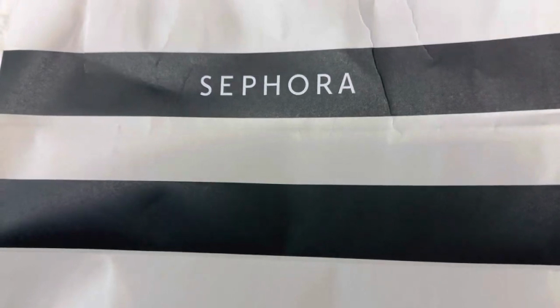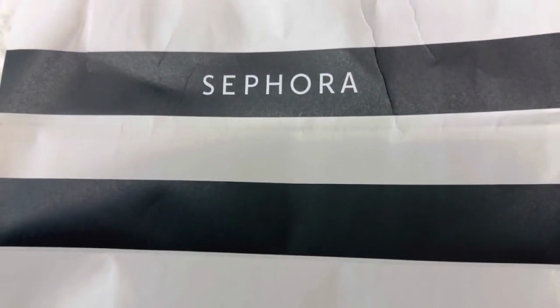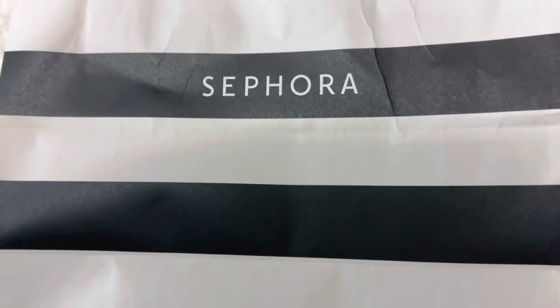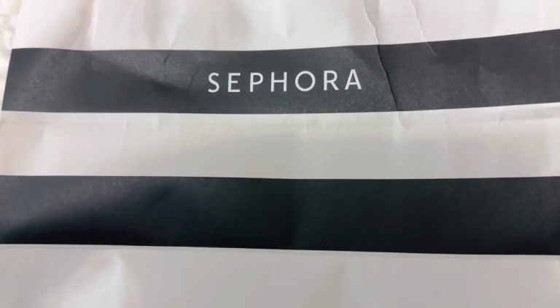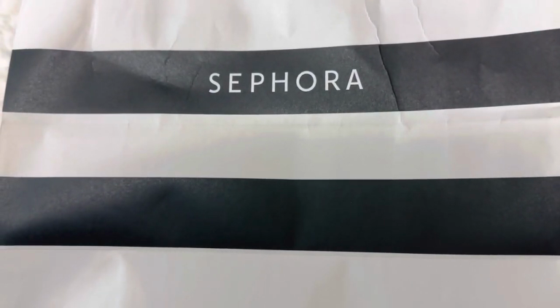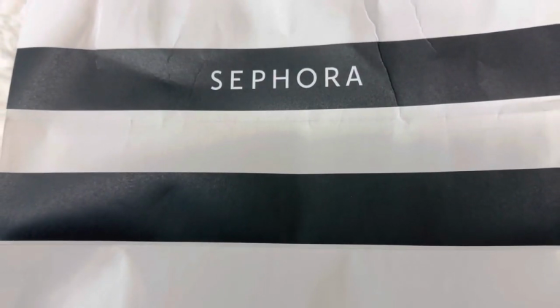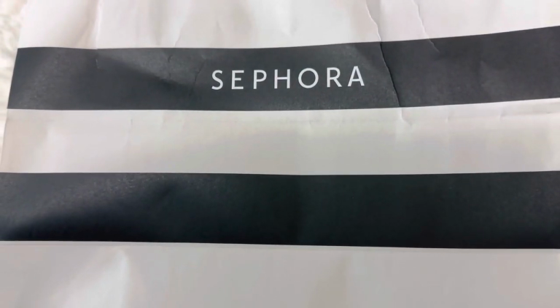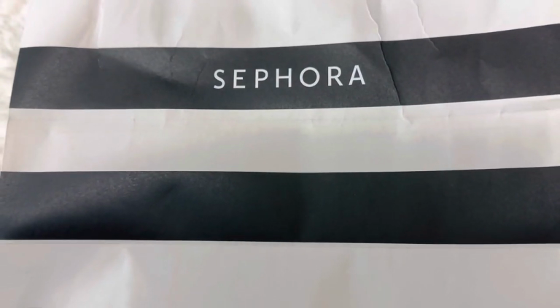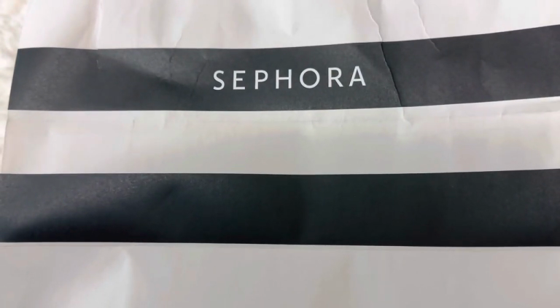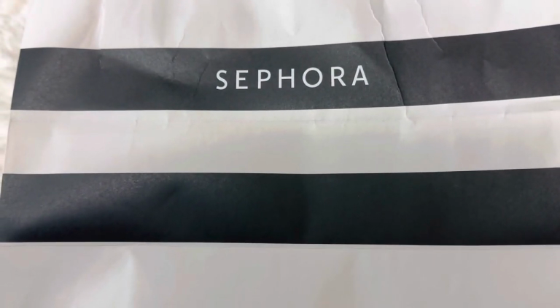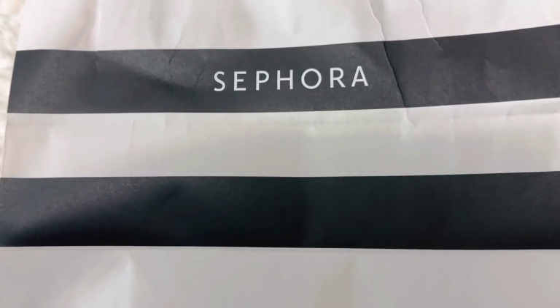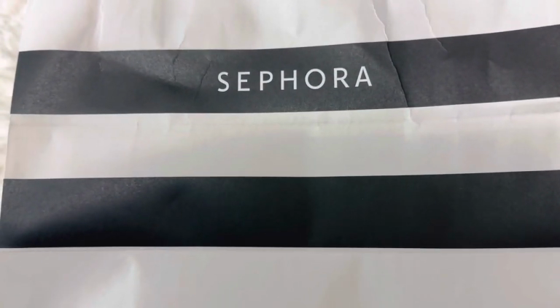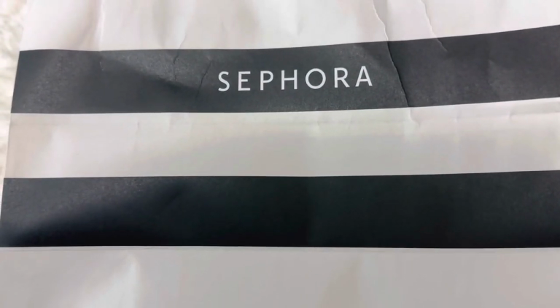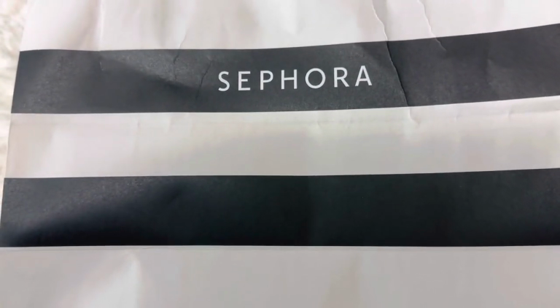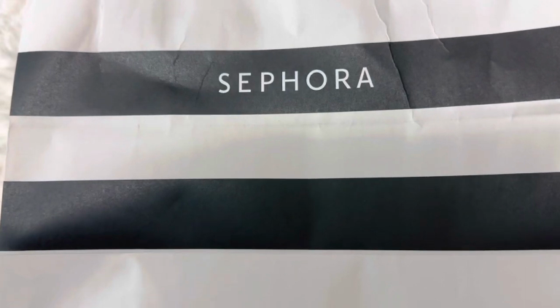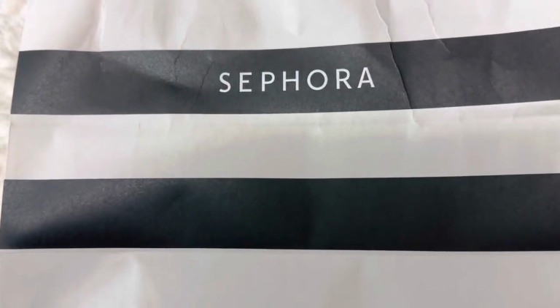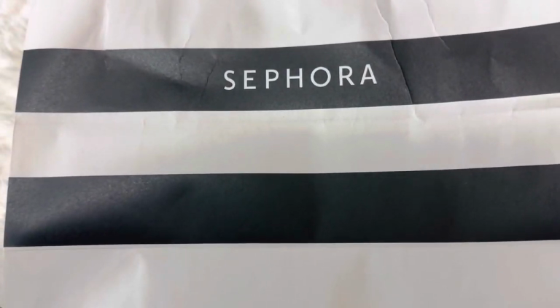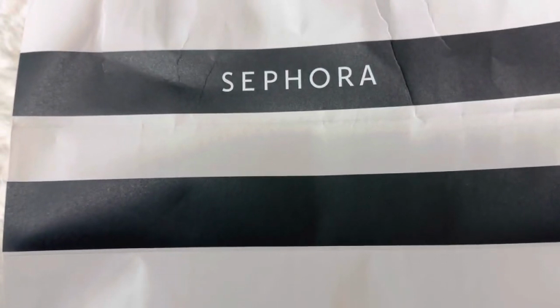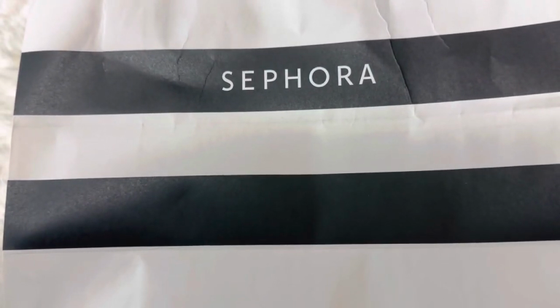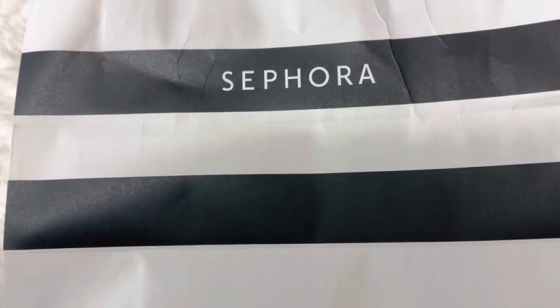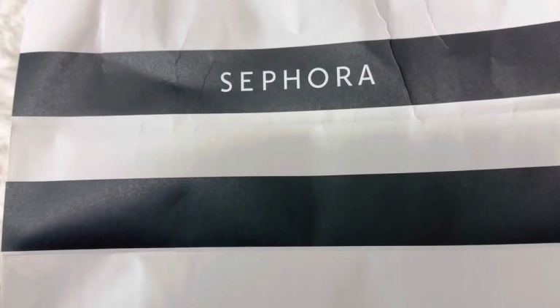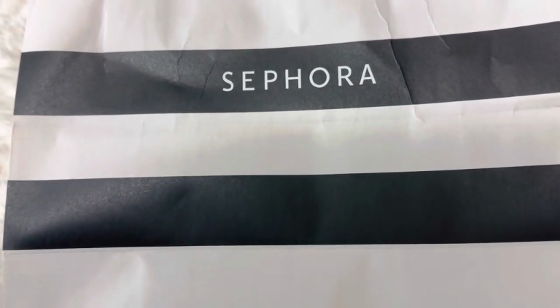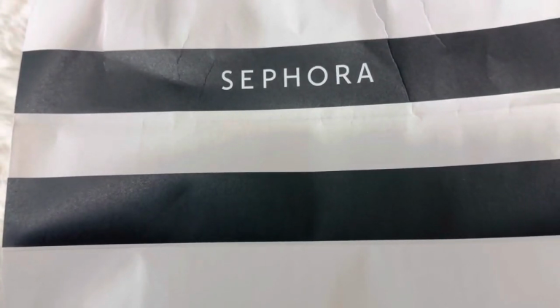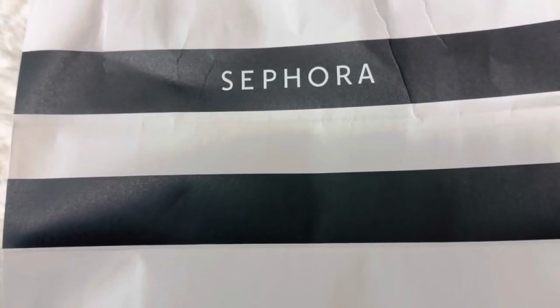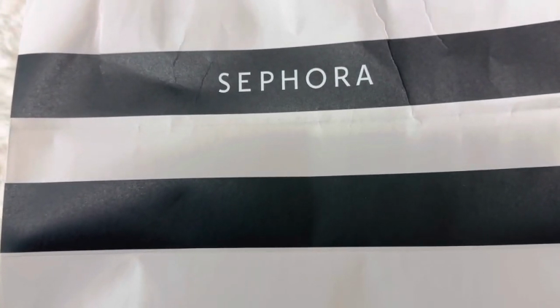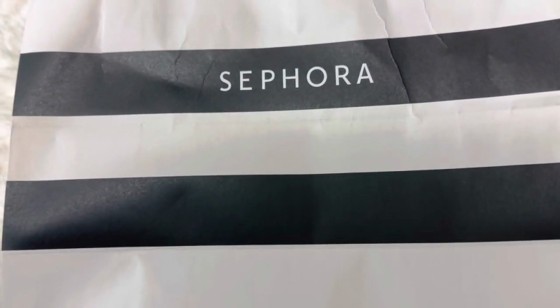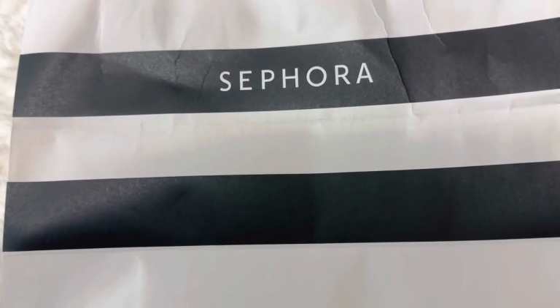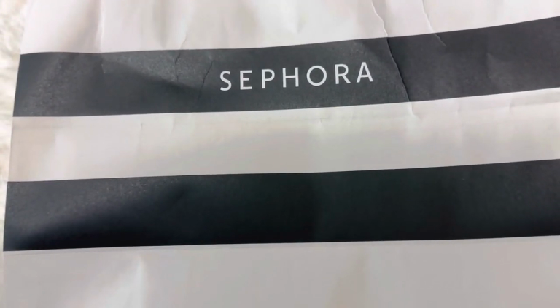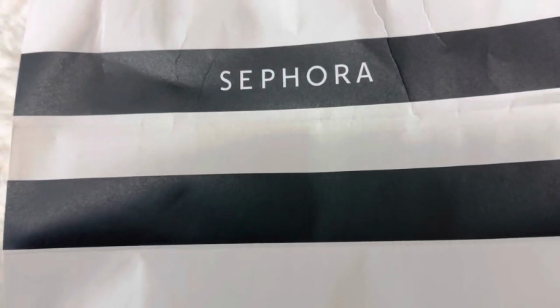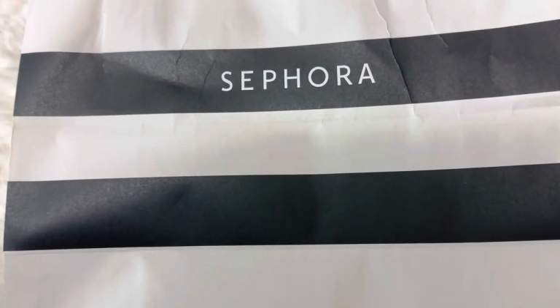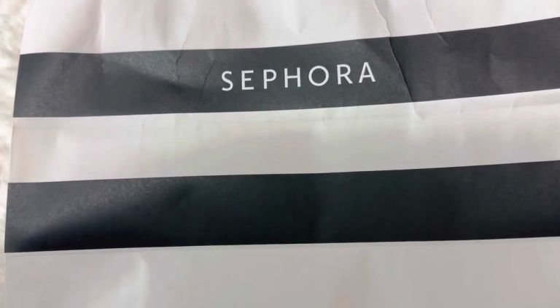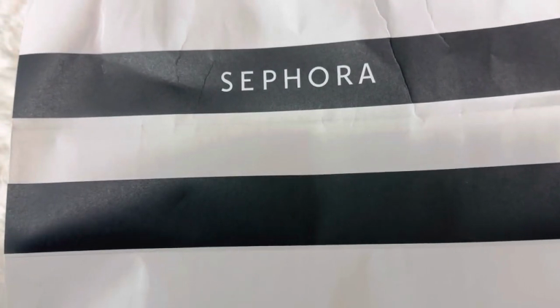Hi everyone, welcome to my channel. My name is Pauline Newman. I hope you all are doing well. I'm a bit under the weather, but I wanted to share with you a small haul from Sephora.